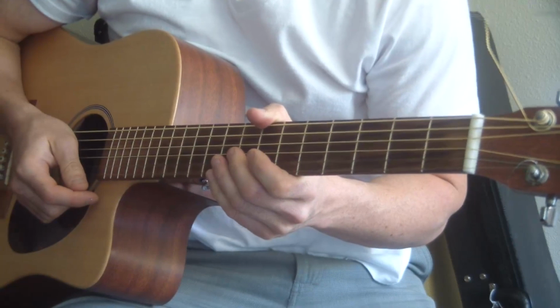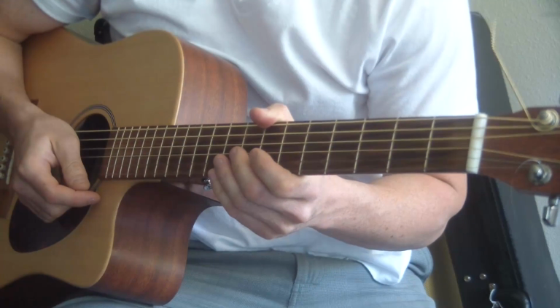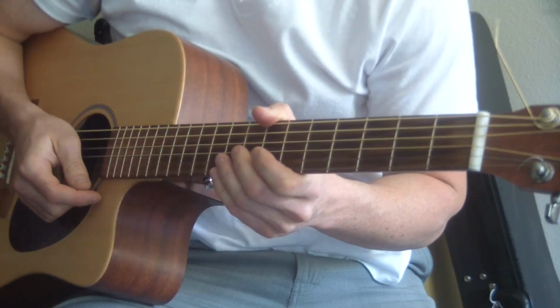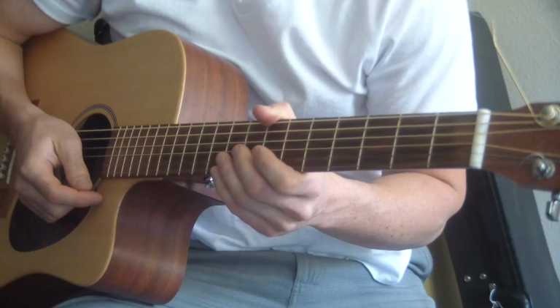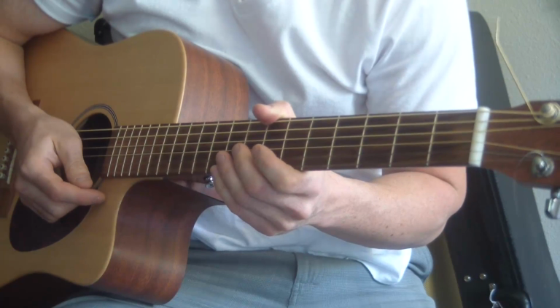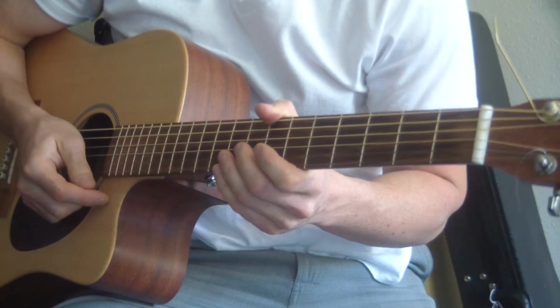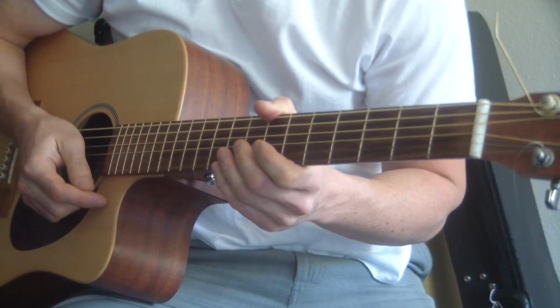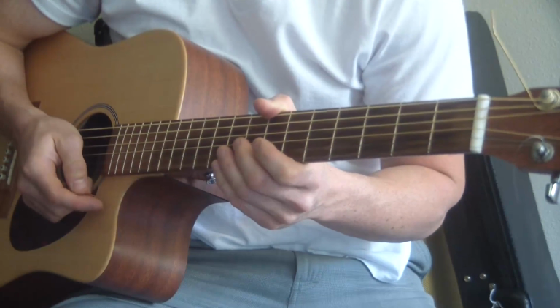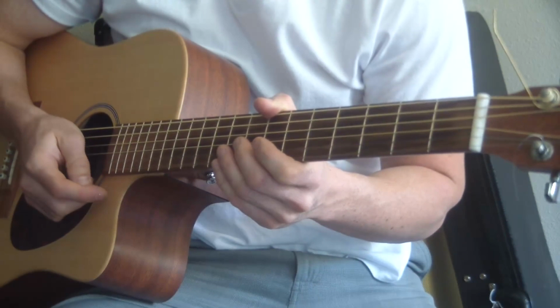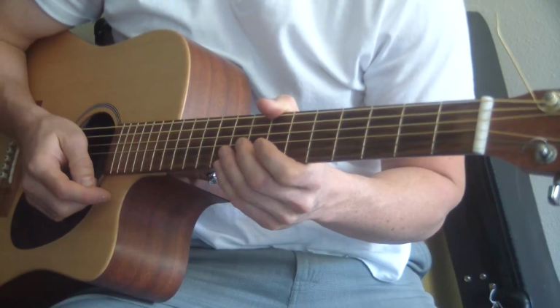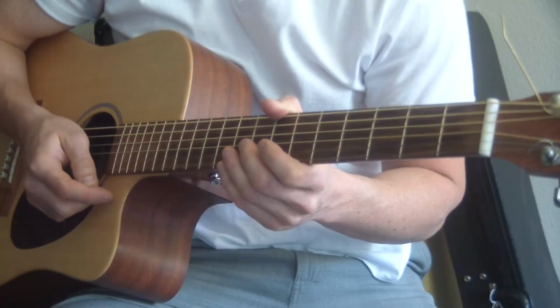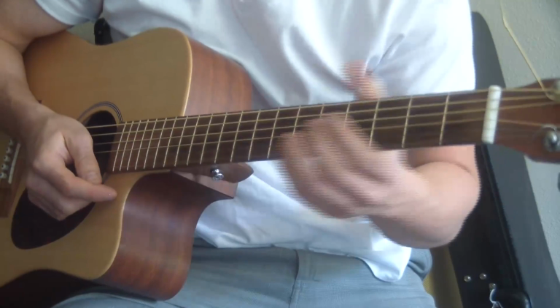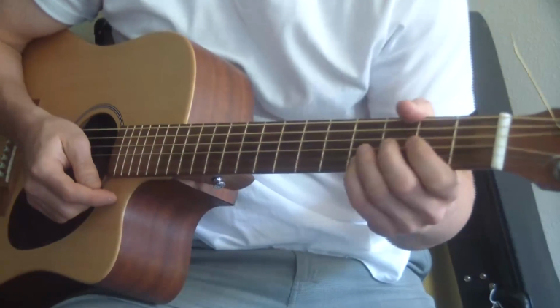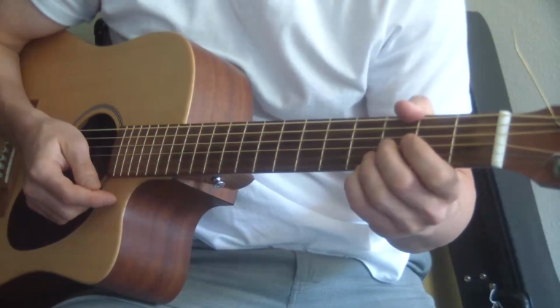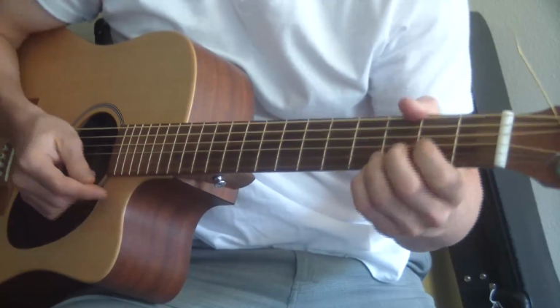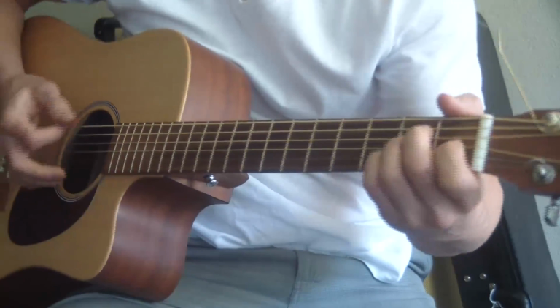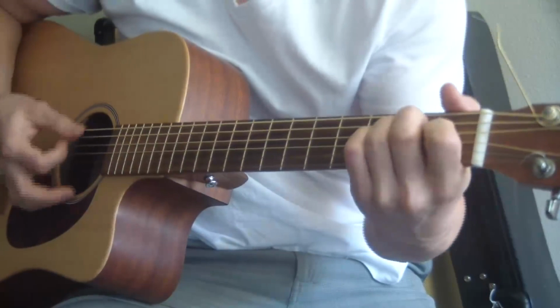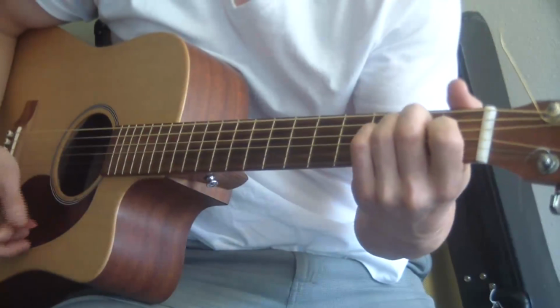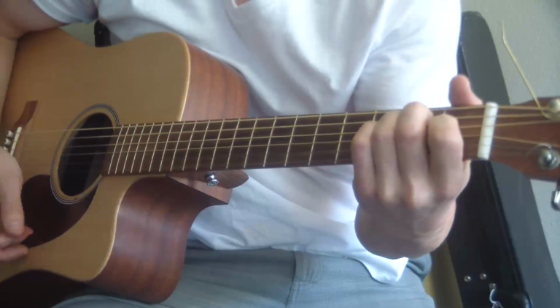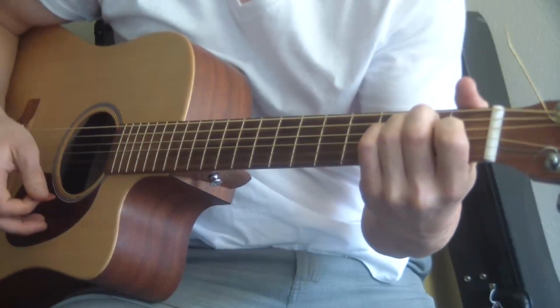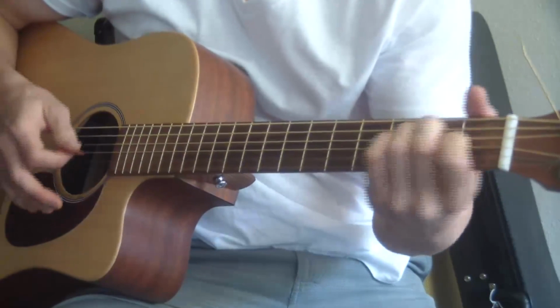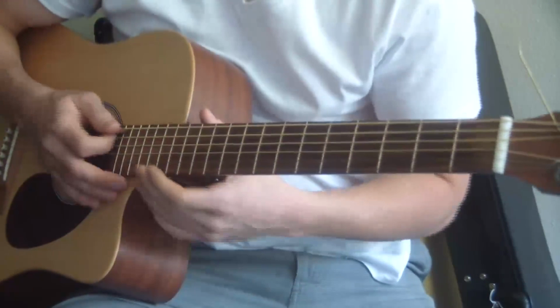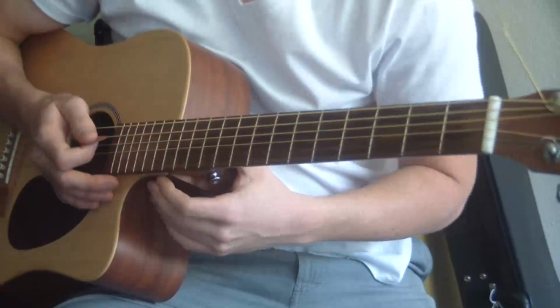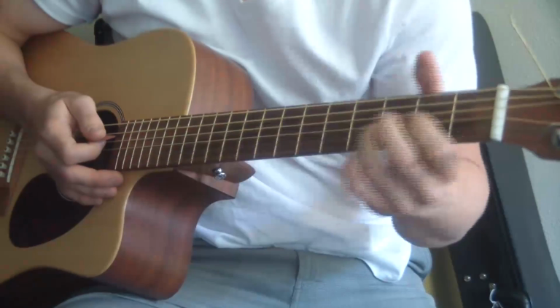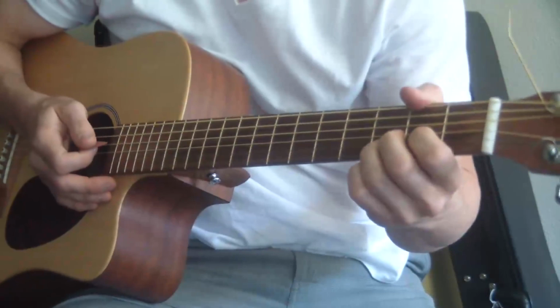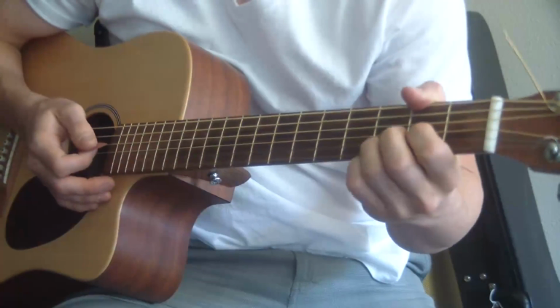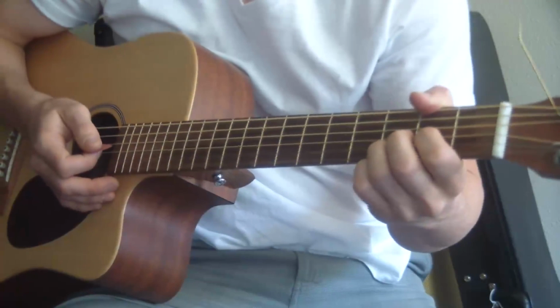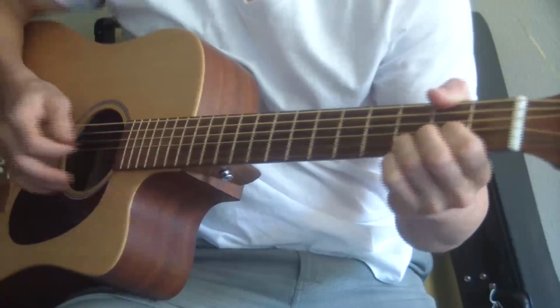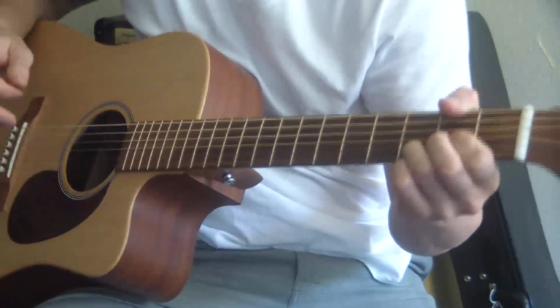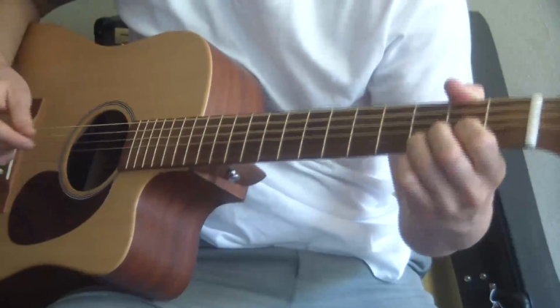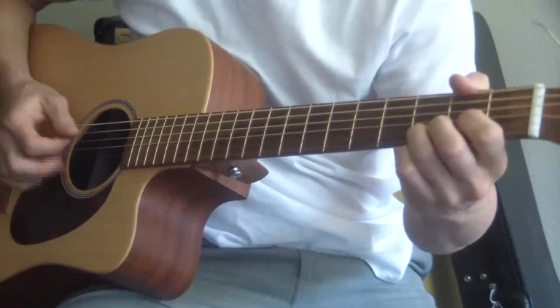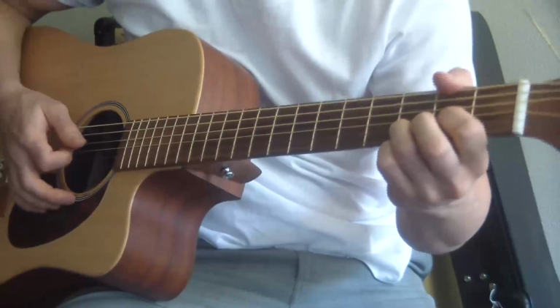This is how you play Allman Brothers Midnight Rider, the easy way and the correct way. Alright, standard E tuning. And what we're doing when the song first starts off, you have a little intro that goes...